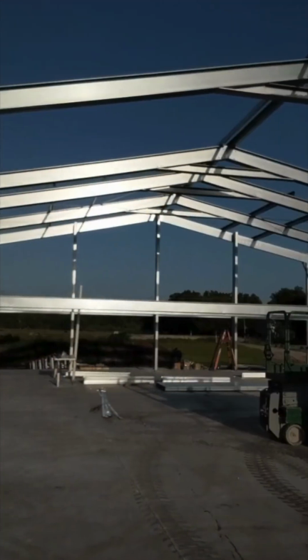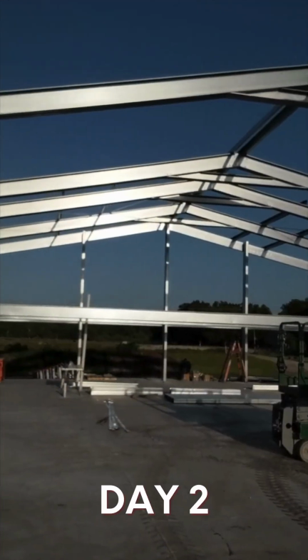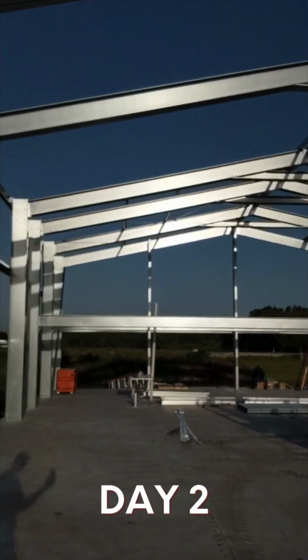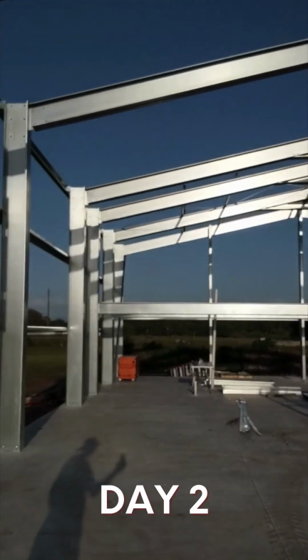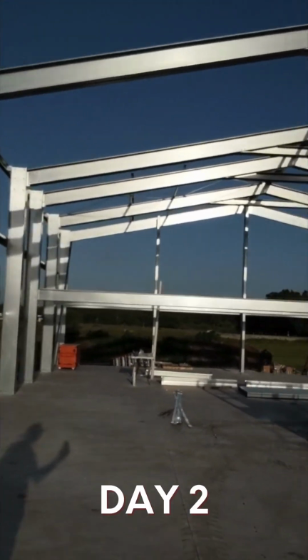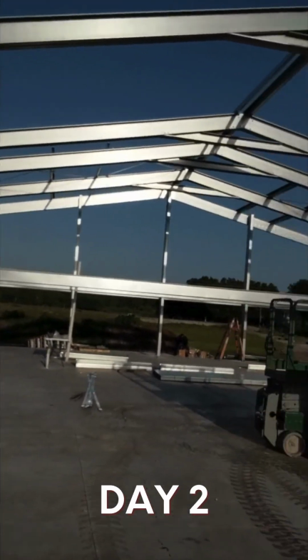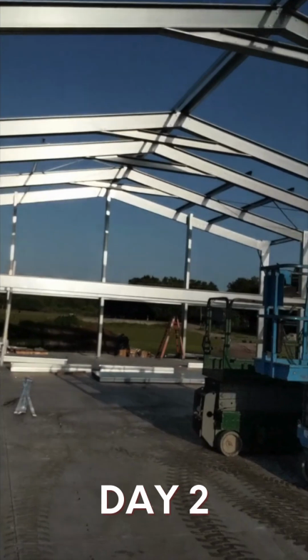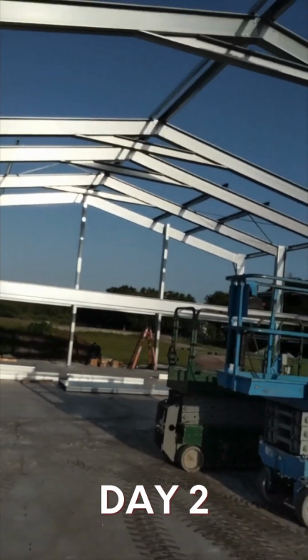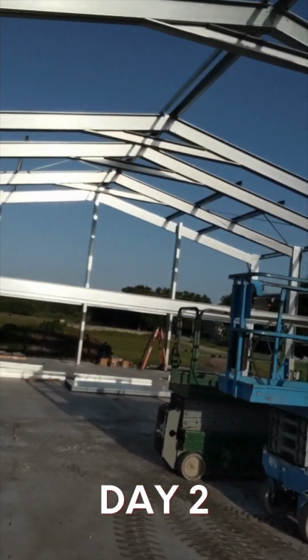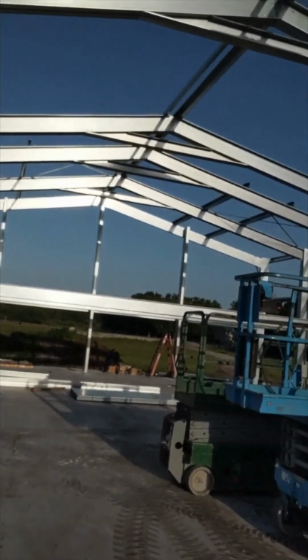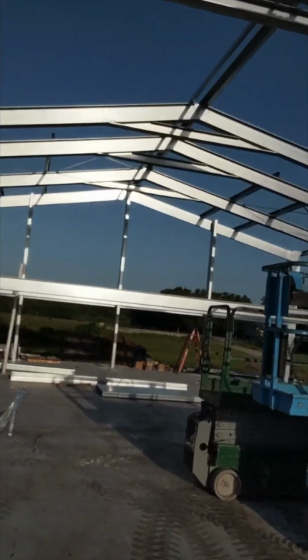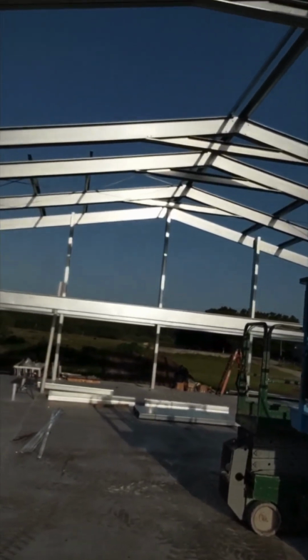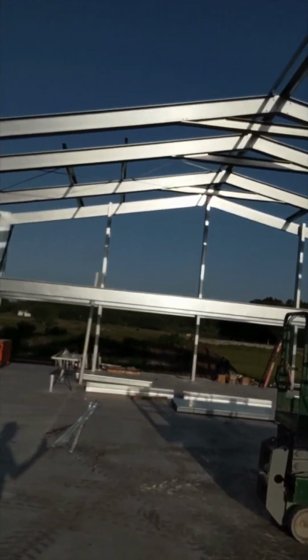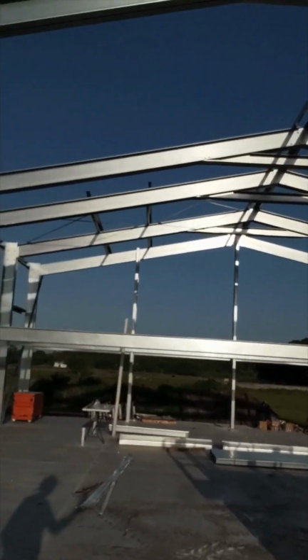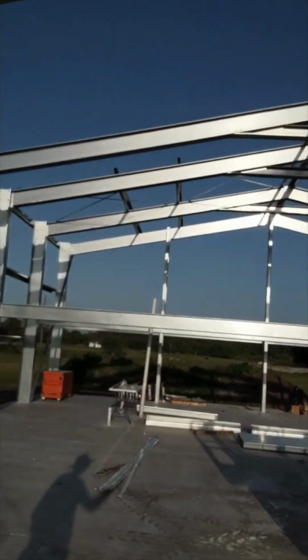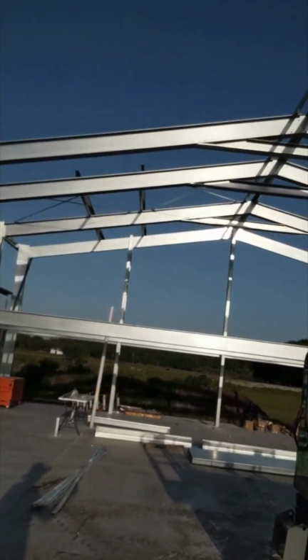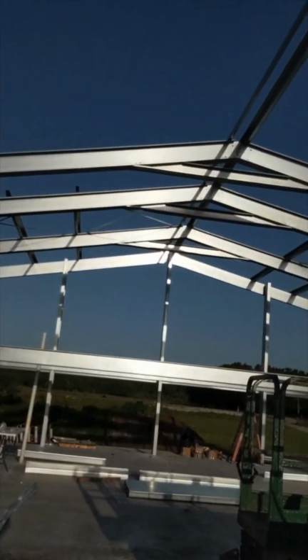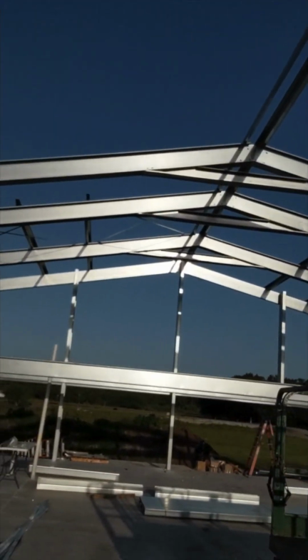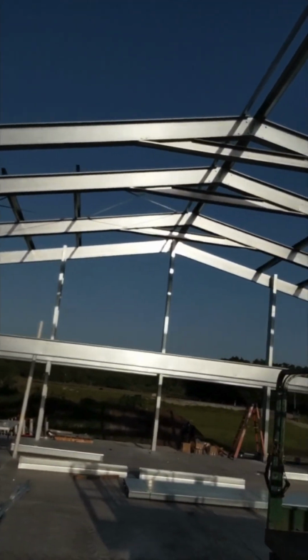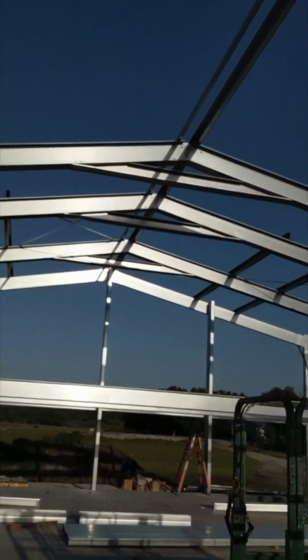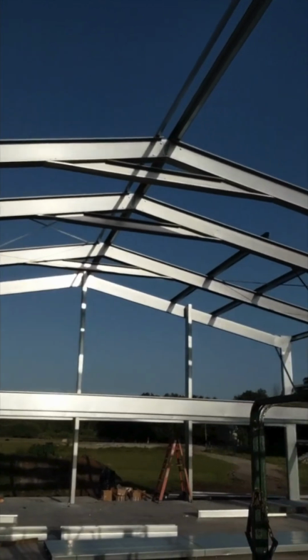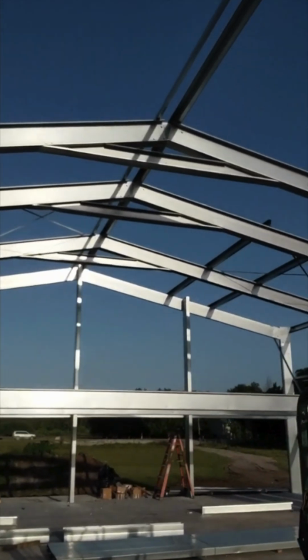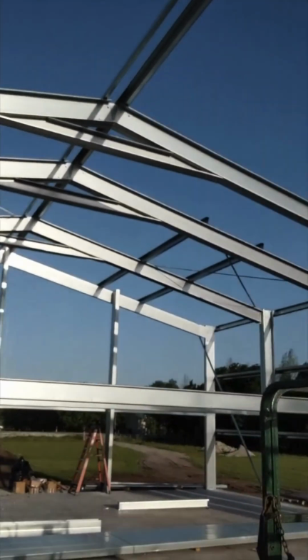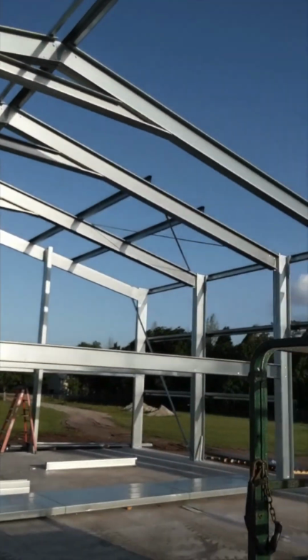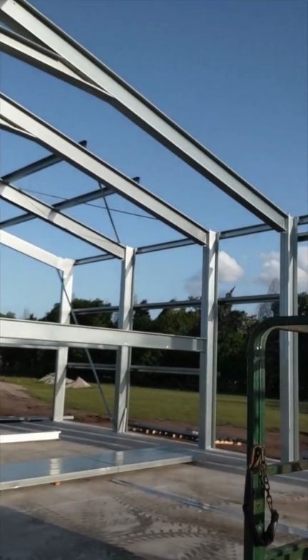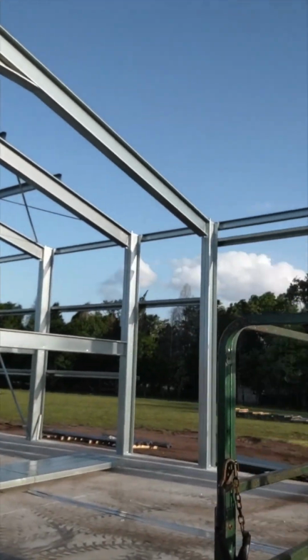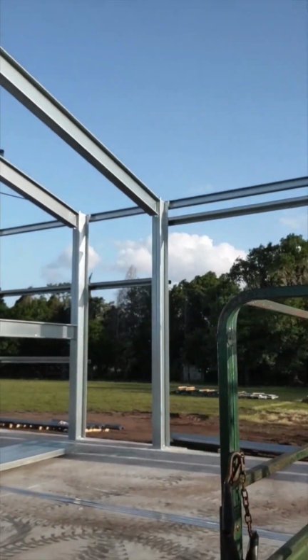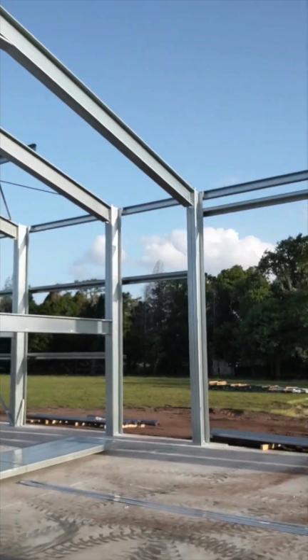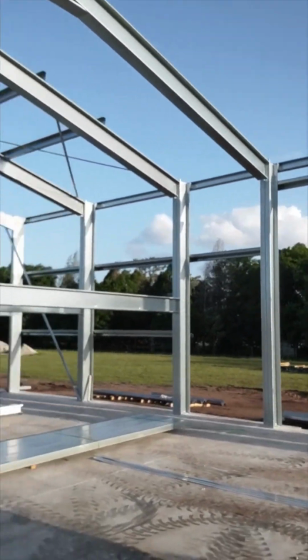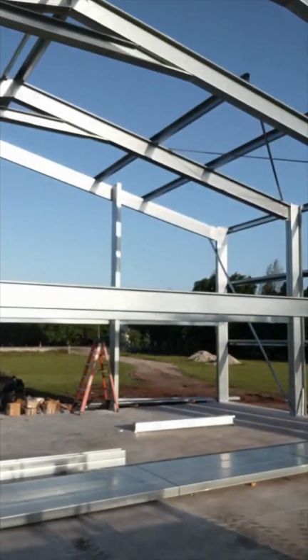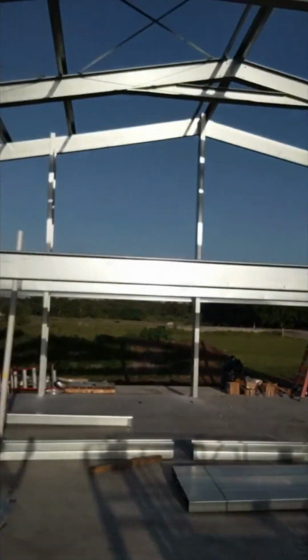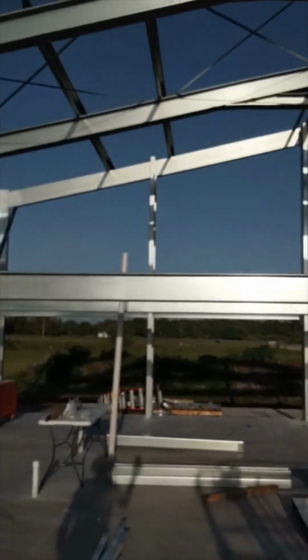Well, here we are at the end of day two in Makayla, Florida. The 72 by 48 is going well. All the frames are up, mezzanine floor joists are up, and we've got some of the purlins on. So it's looking good.